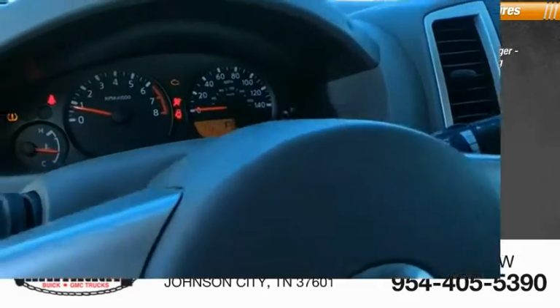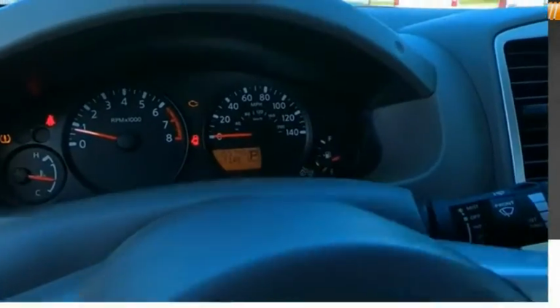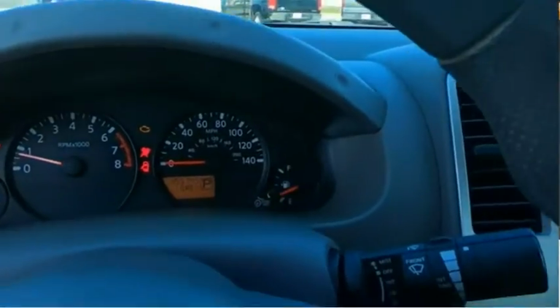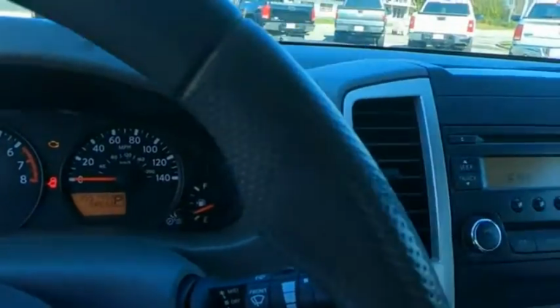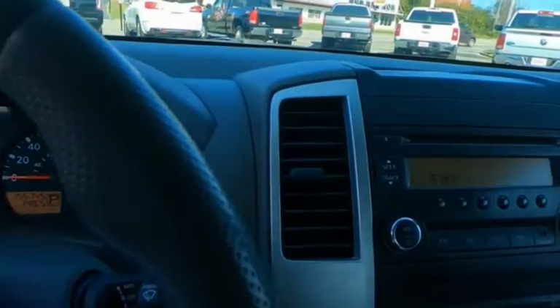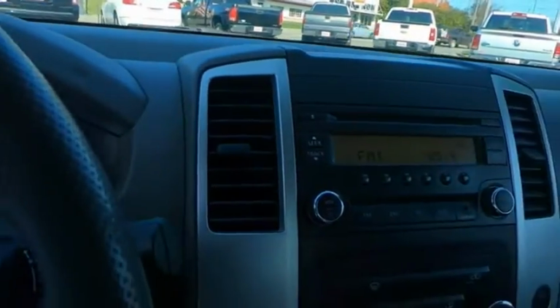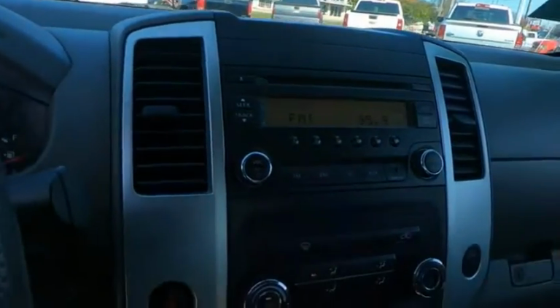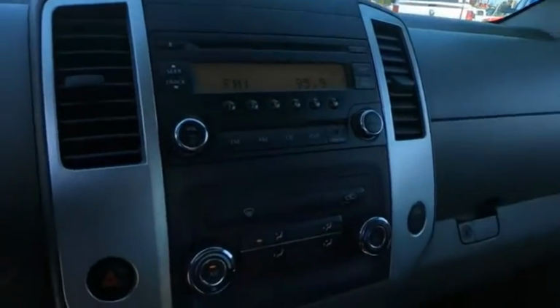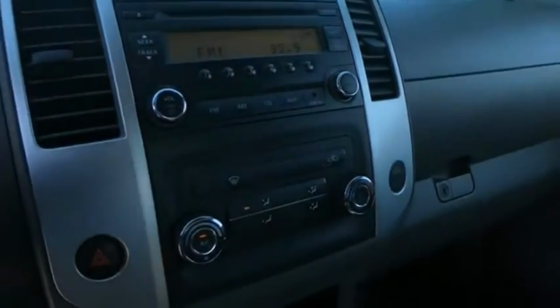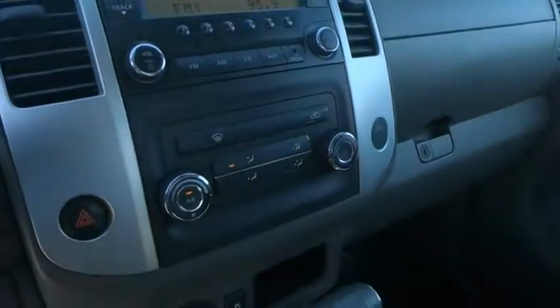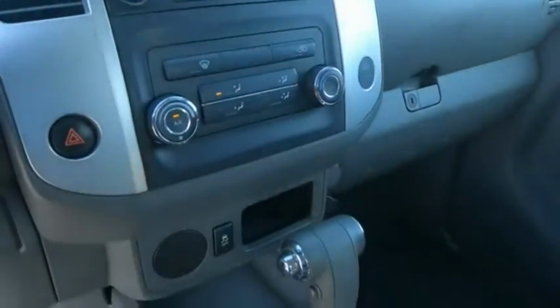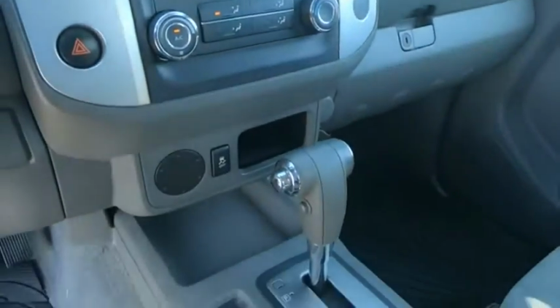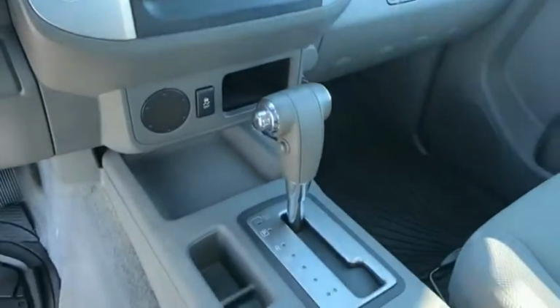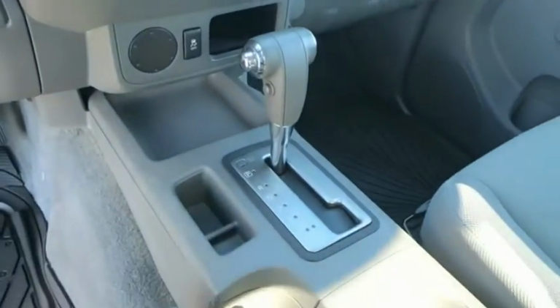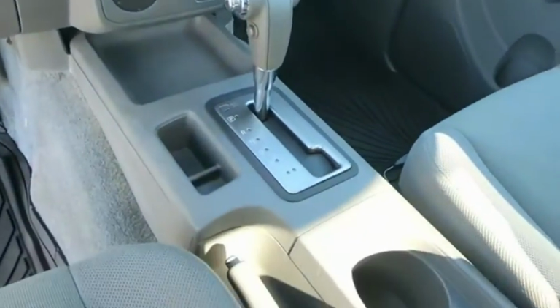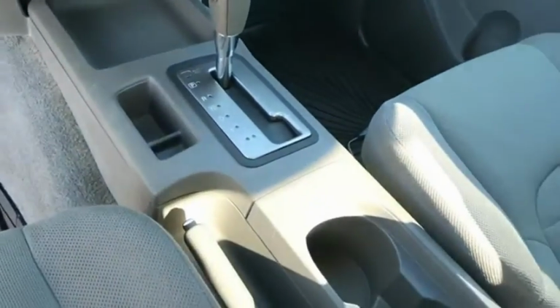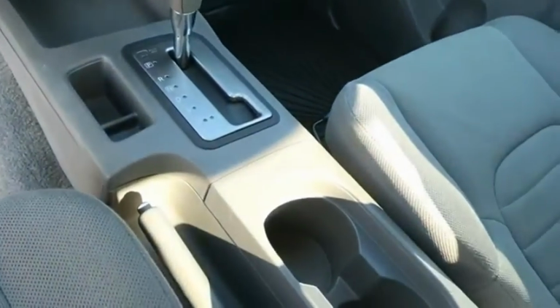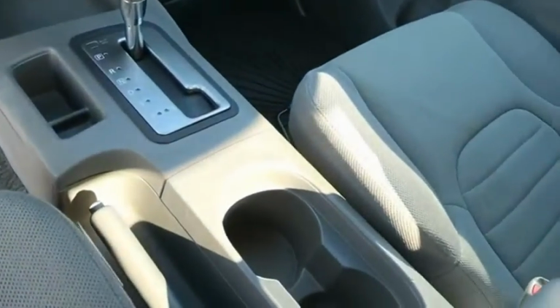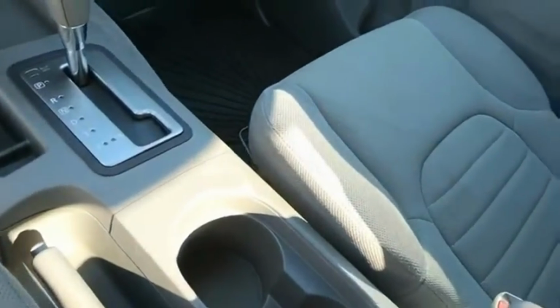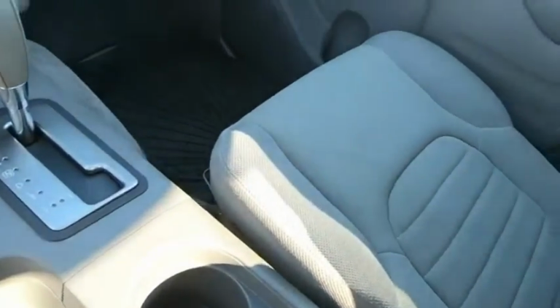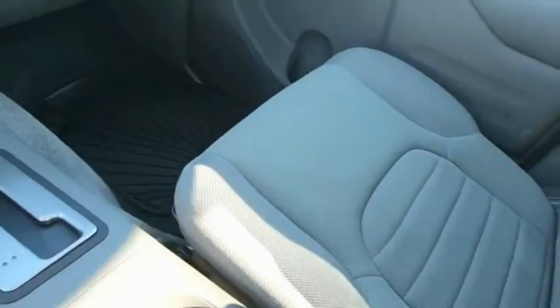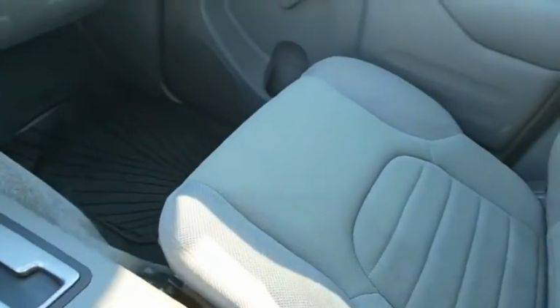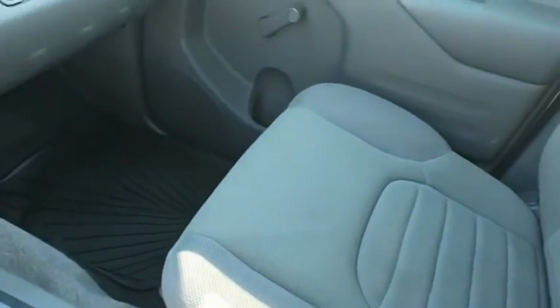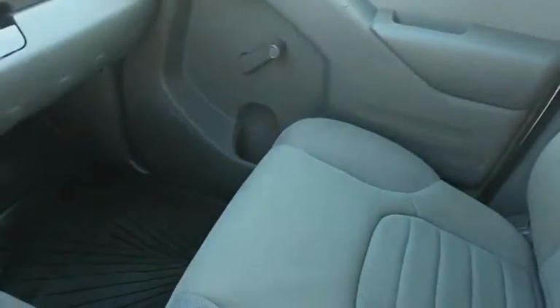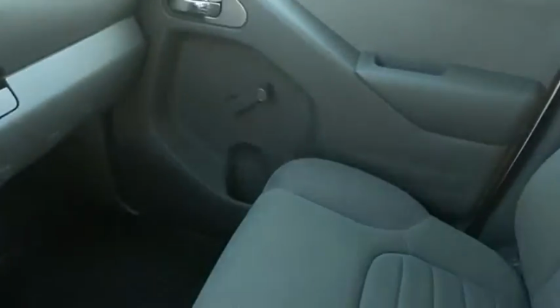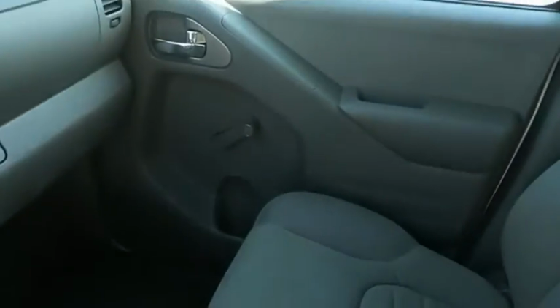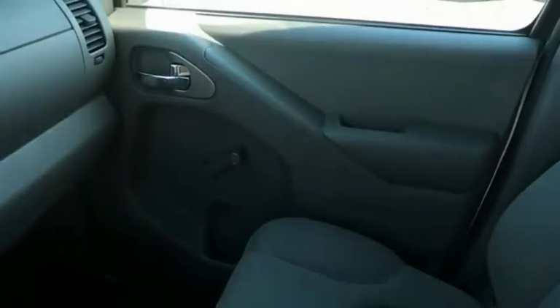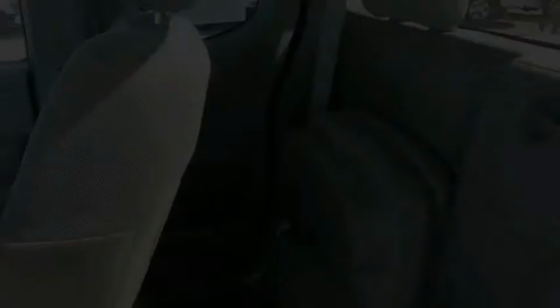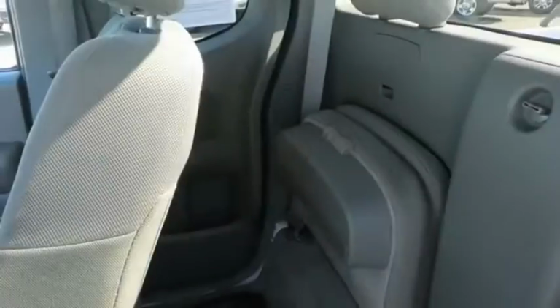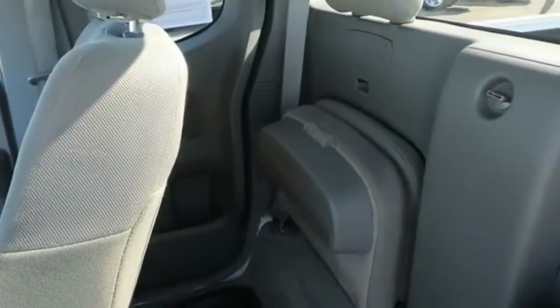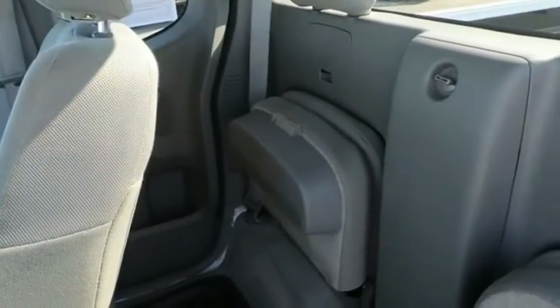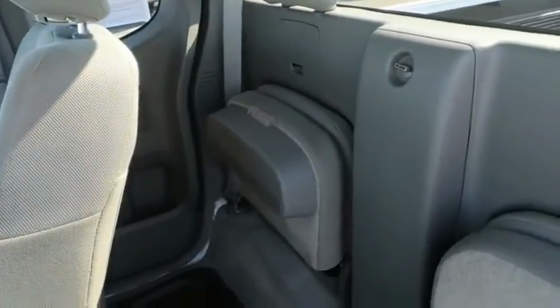The Nissan Frontier offers a full-length, fully boxed frame for strength, serious off-road capabilities, and a five-star rating for side impact crash safety. The Frontier's interior comforts include cab versatility, under-seat storage, and seating for five.